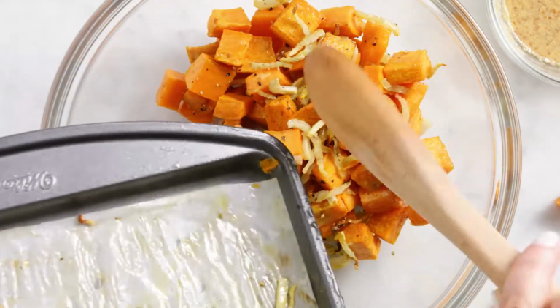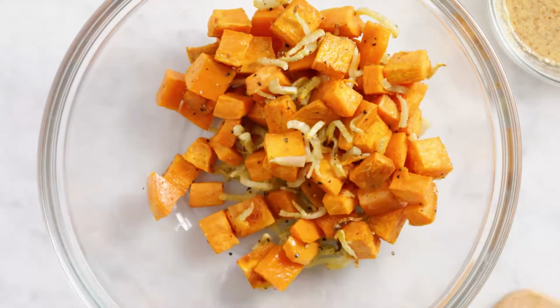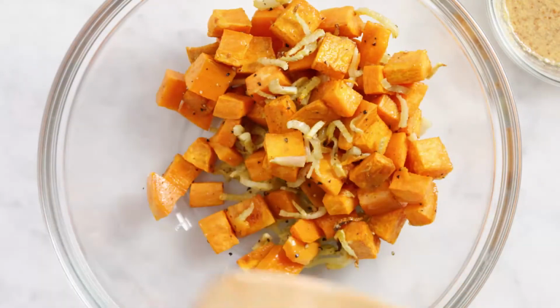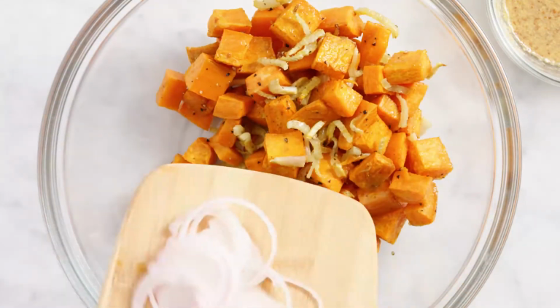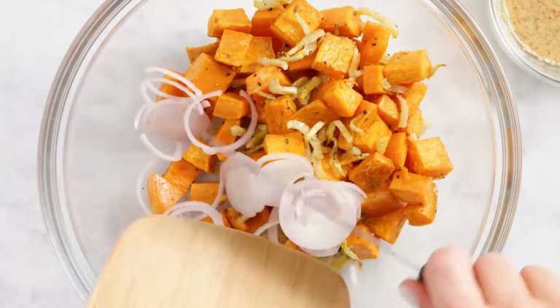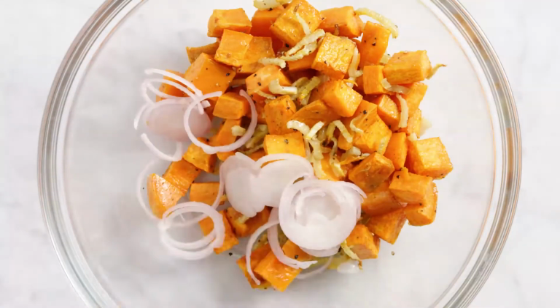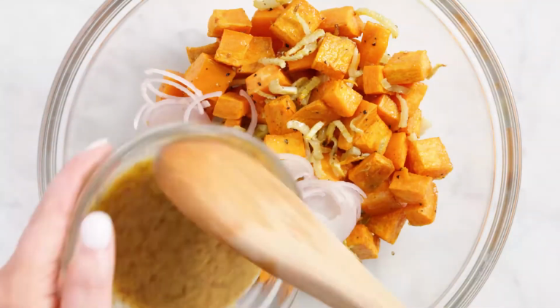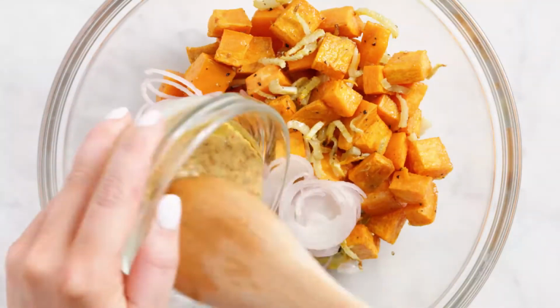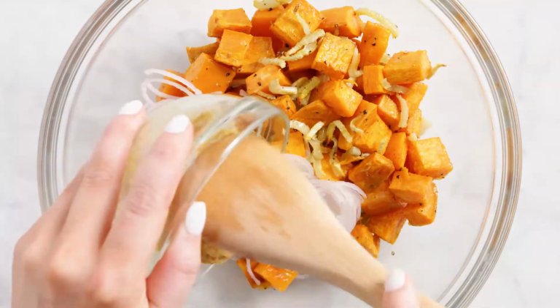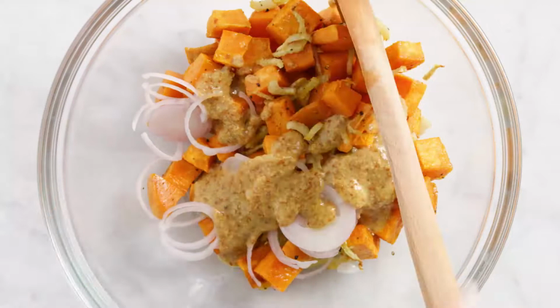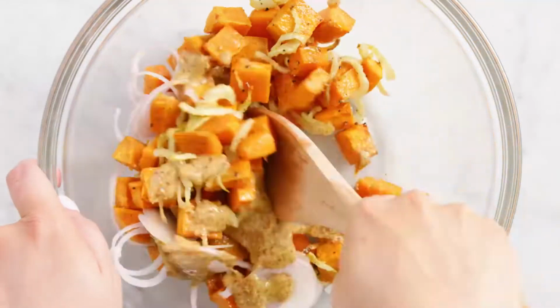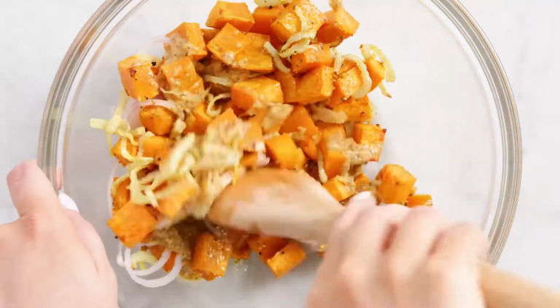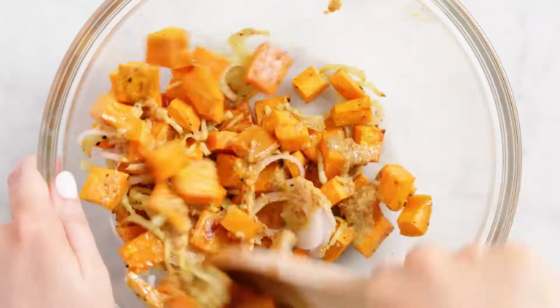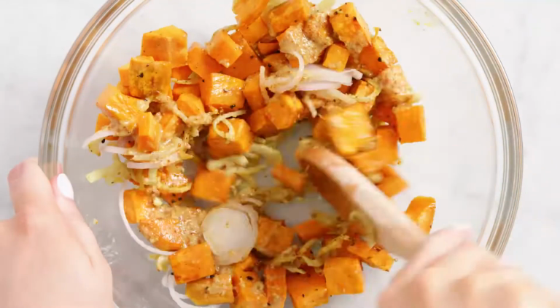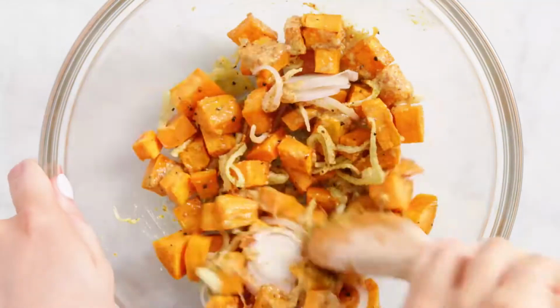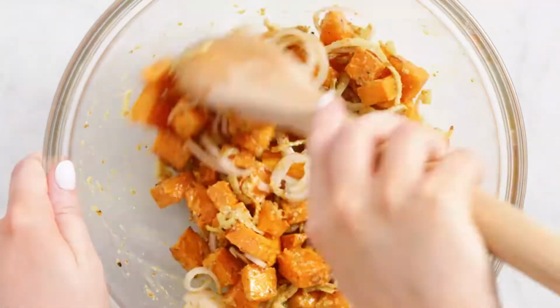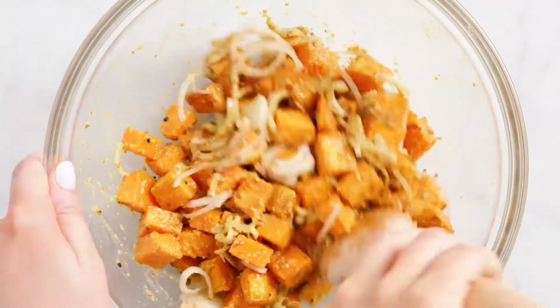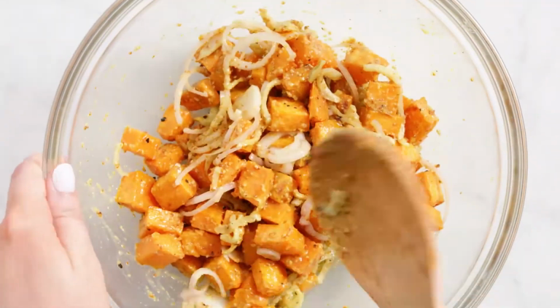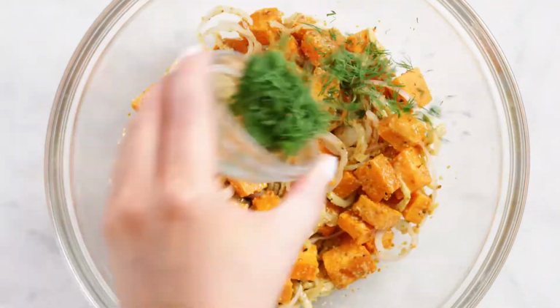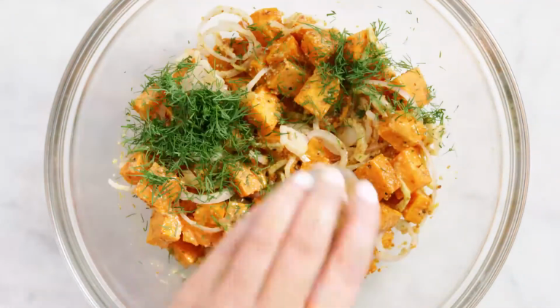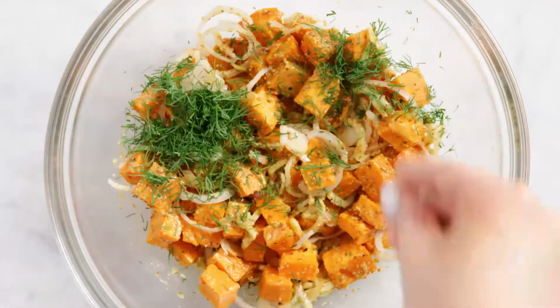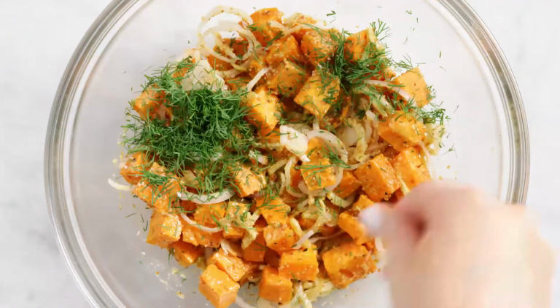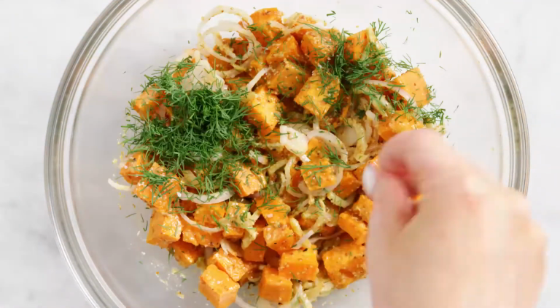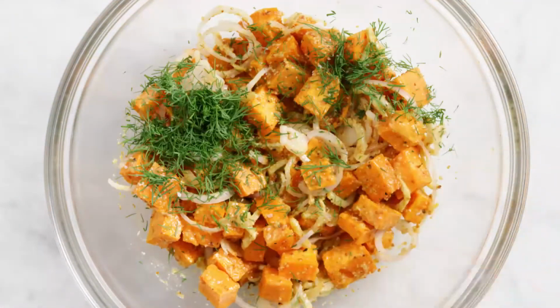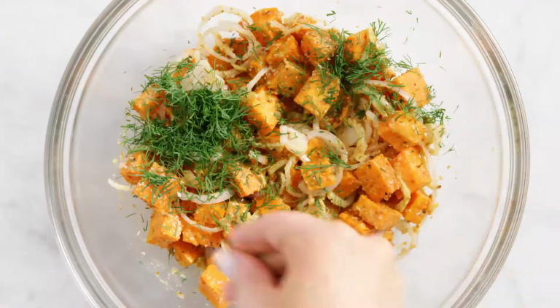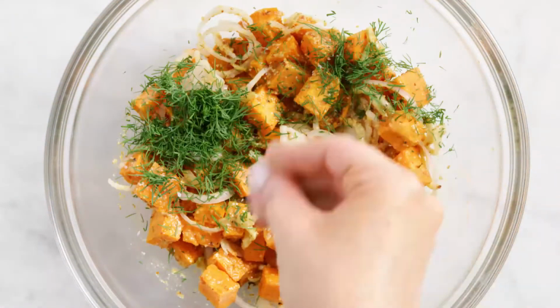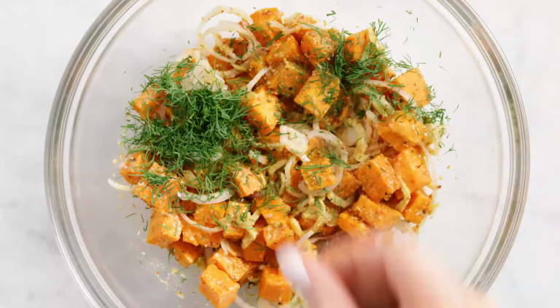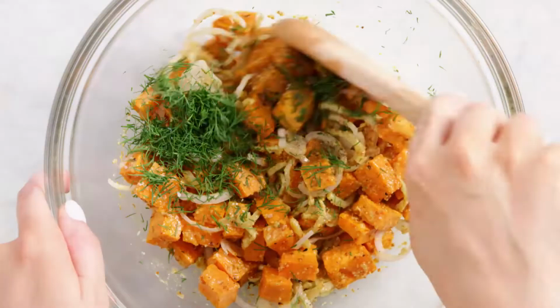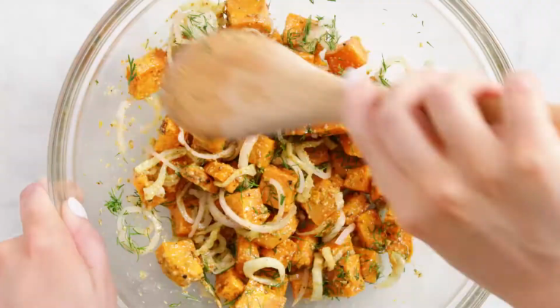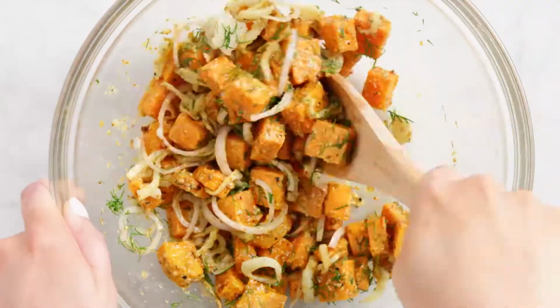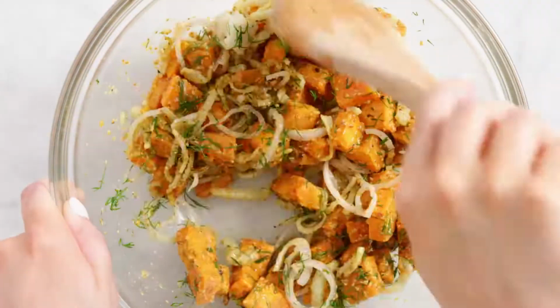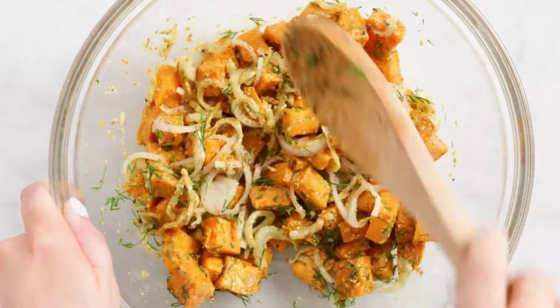It's milder than an onion, then toss everything with your vinaigrette. Stir in some fresh dill and salt and pepper and it's ready to go.